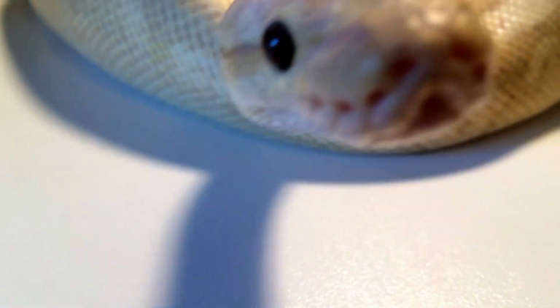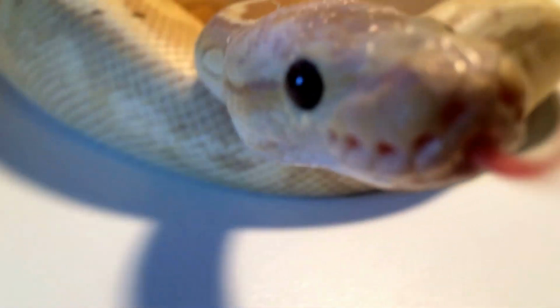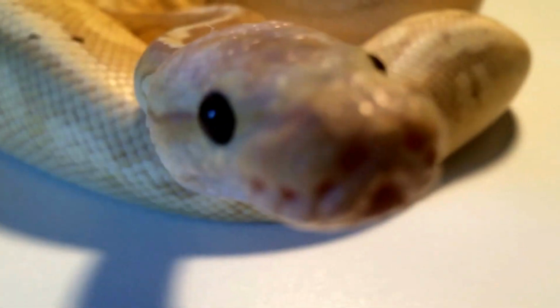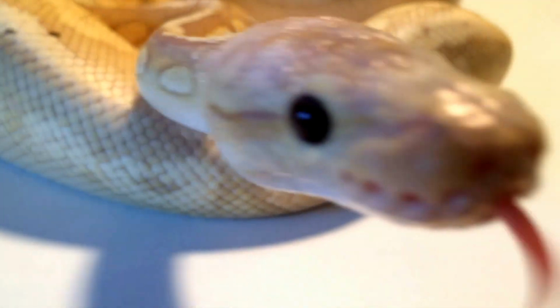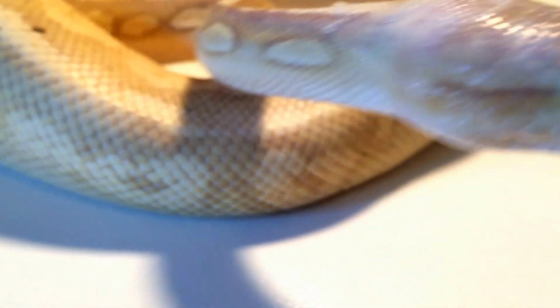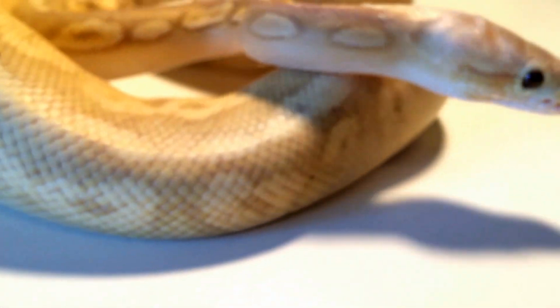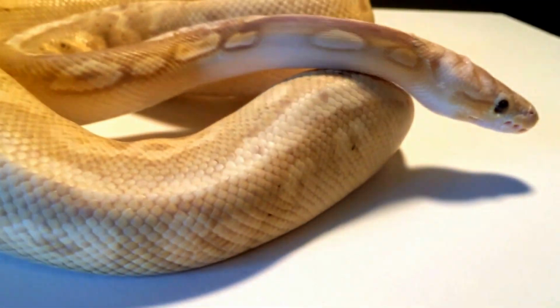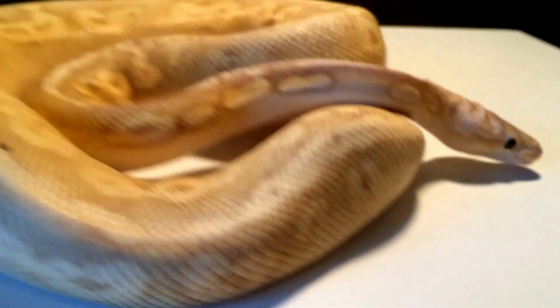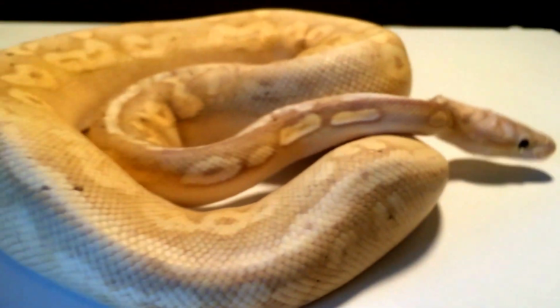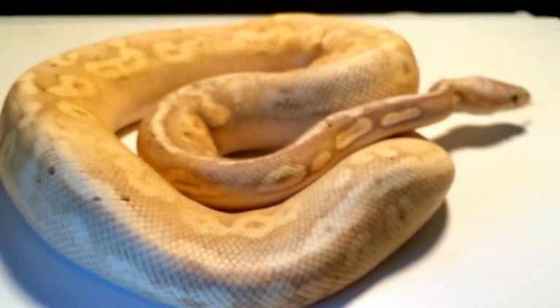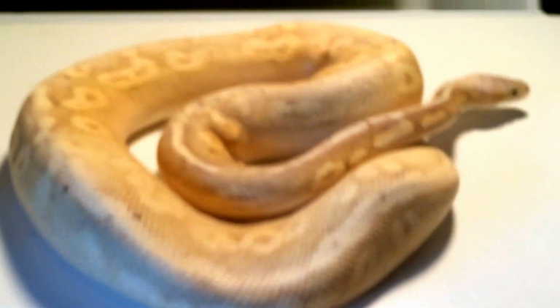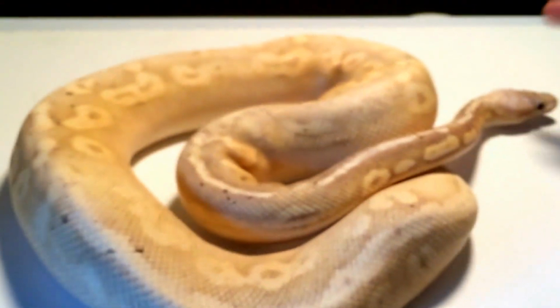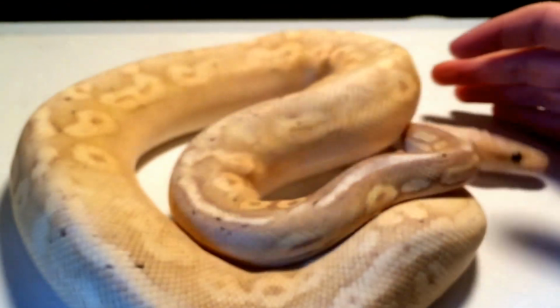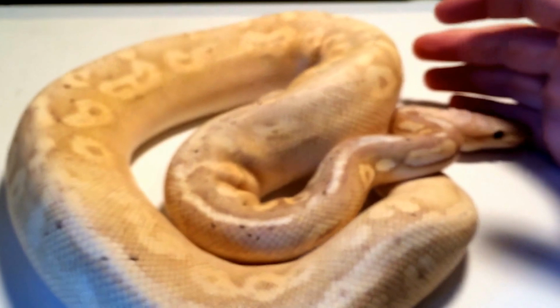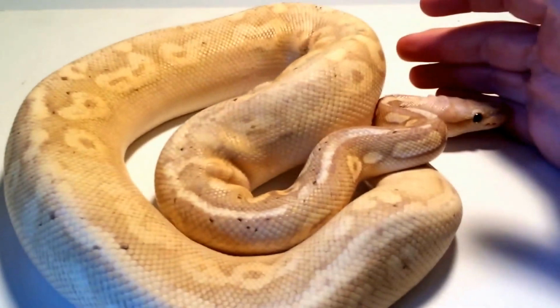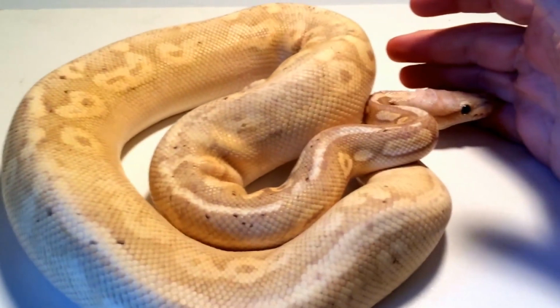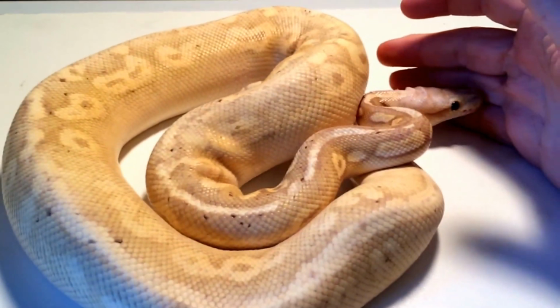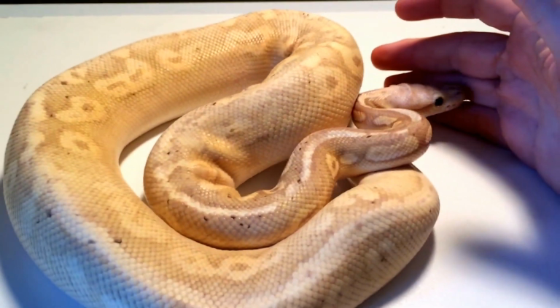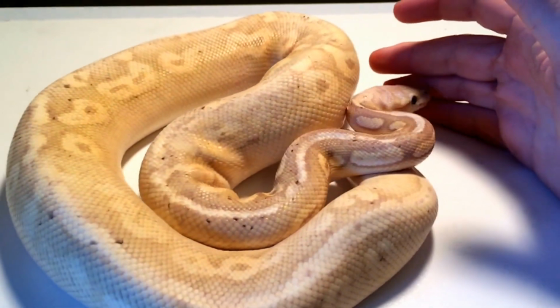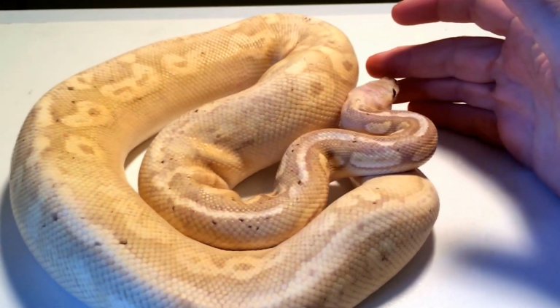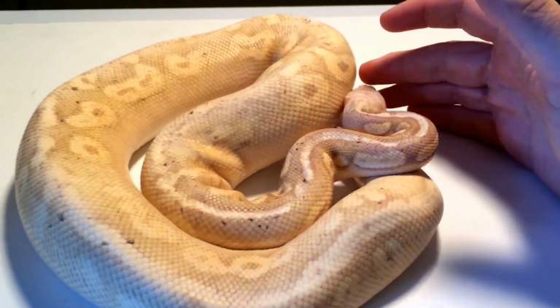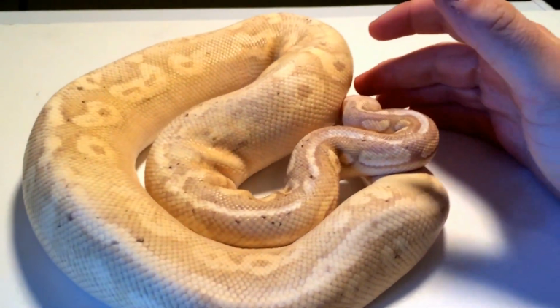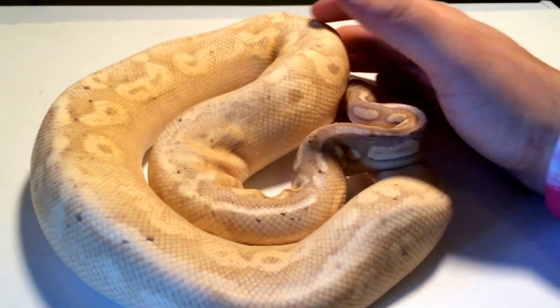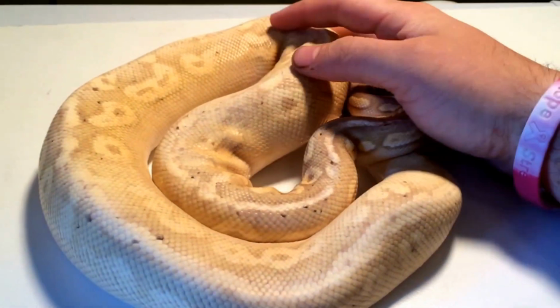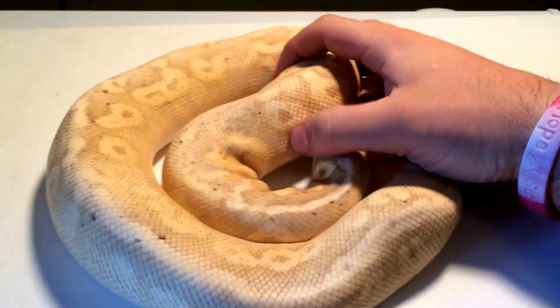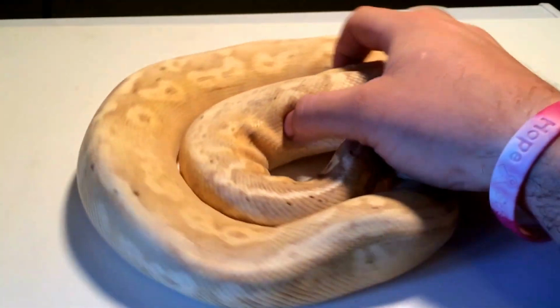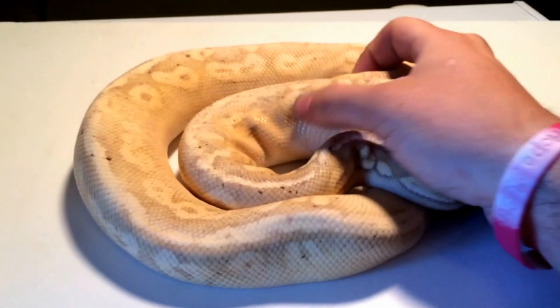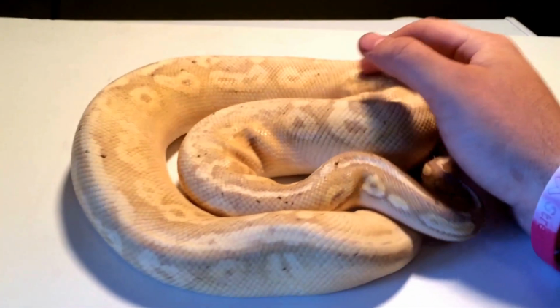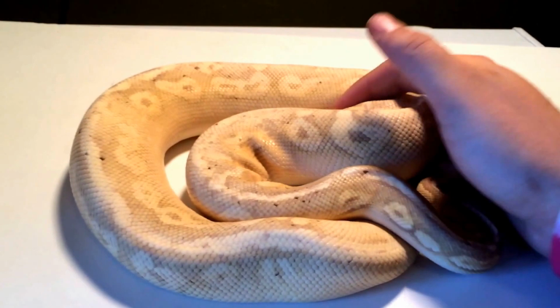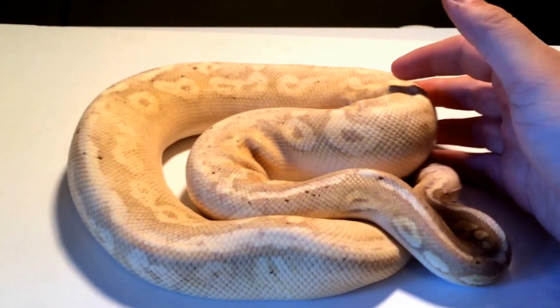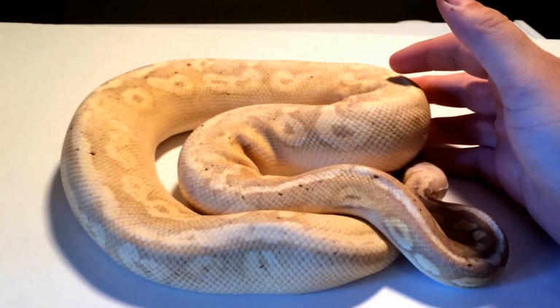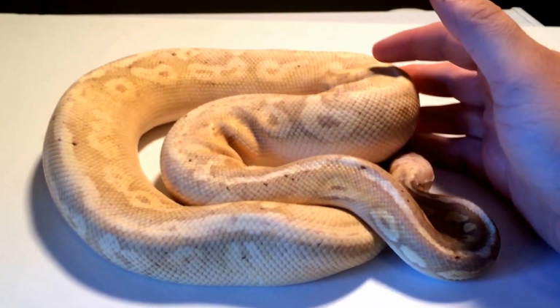Hey, what's up guys? Lane from Monty Reptiles here. And in front of you is my Banana Sterling. Haven't shown this guy off in a while, but he's getting really big — probably close to 900 grams.